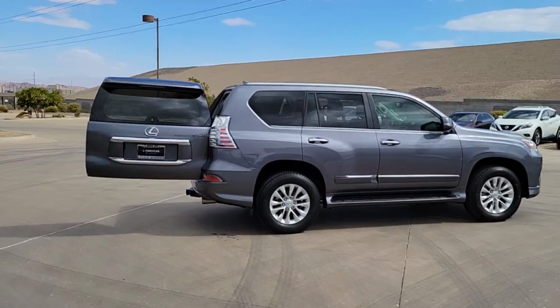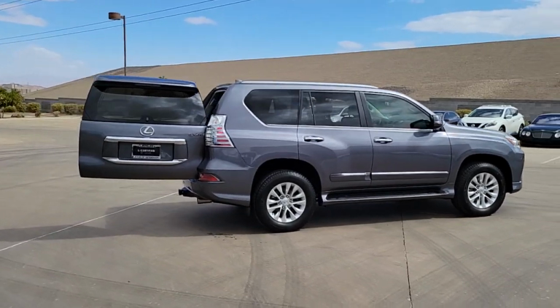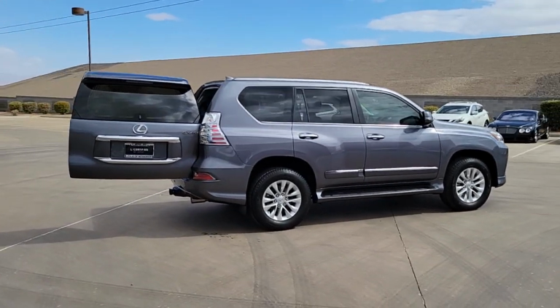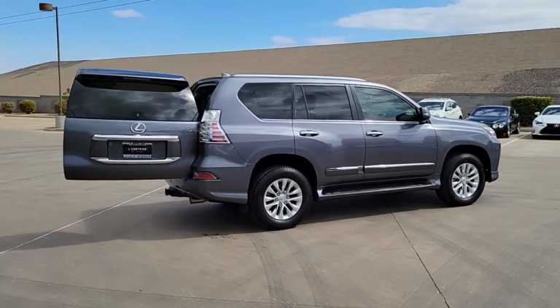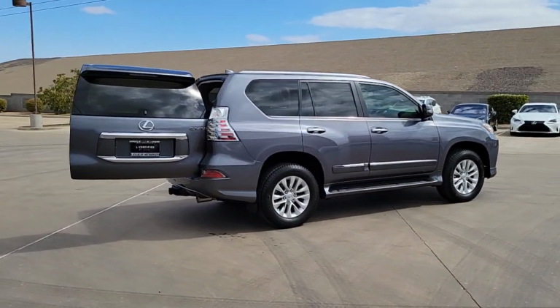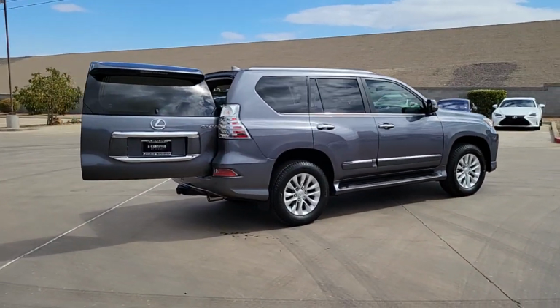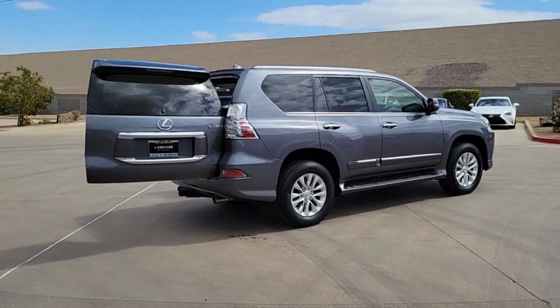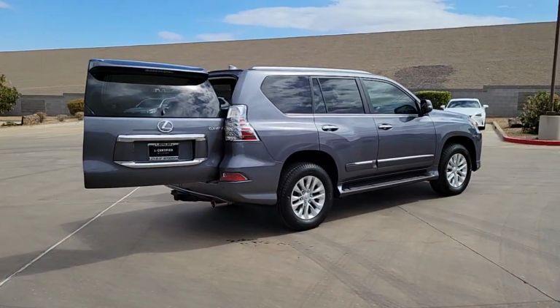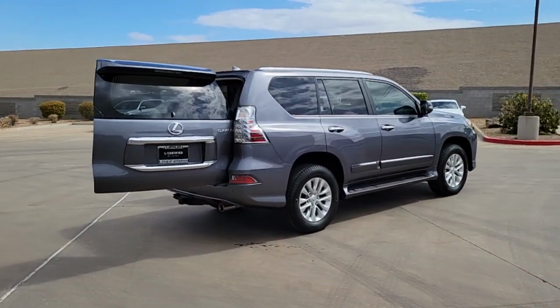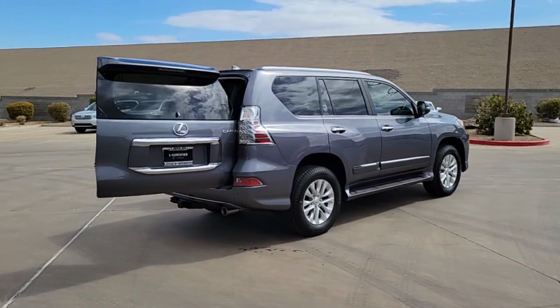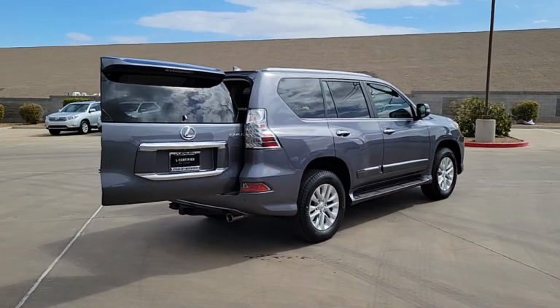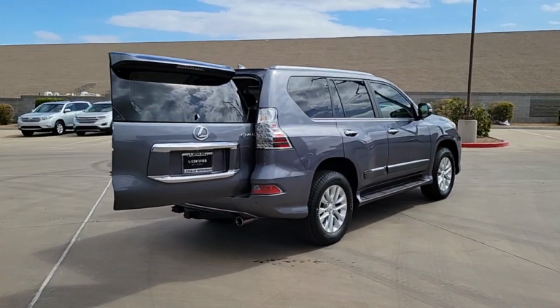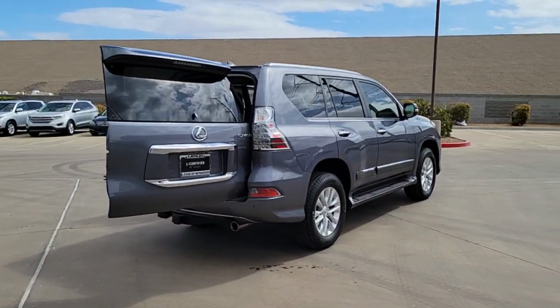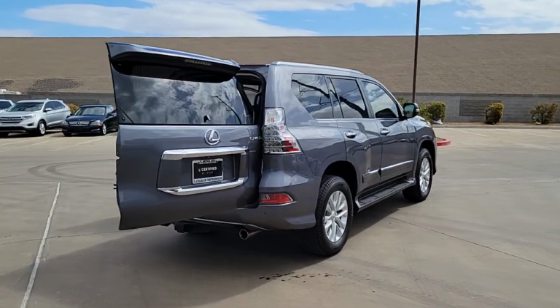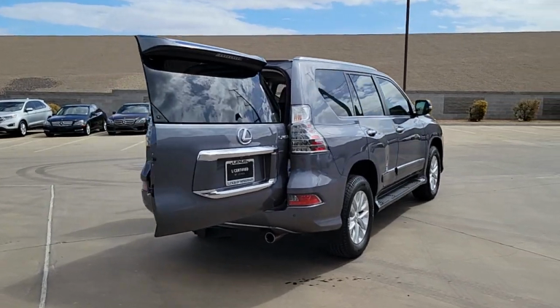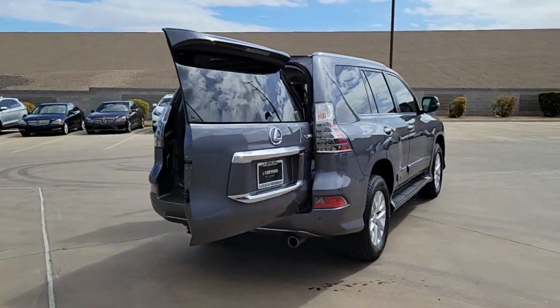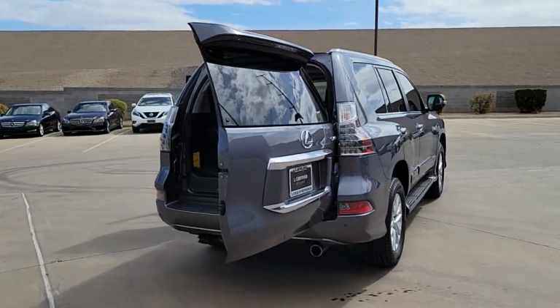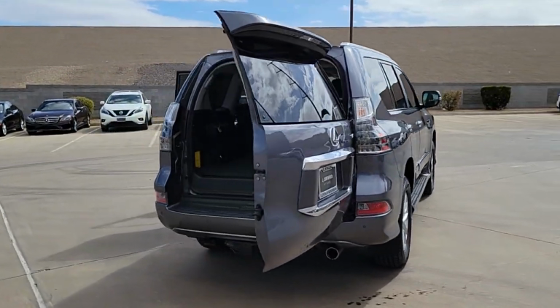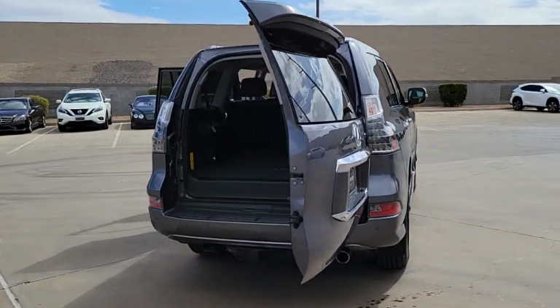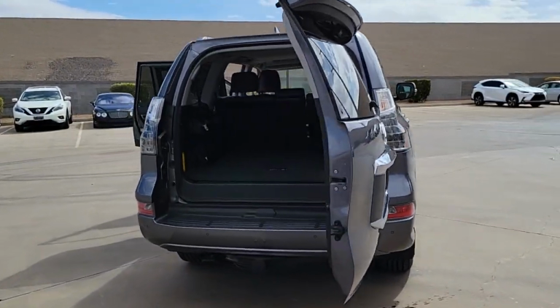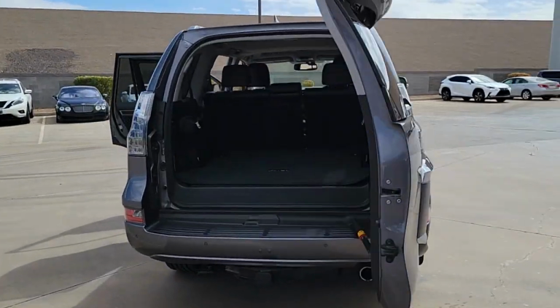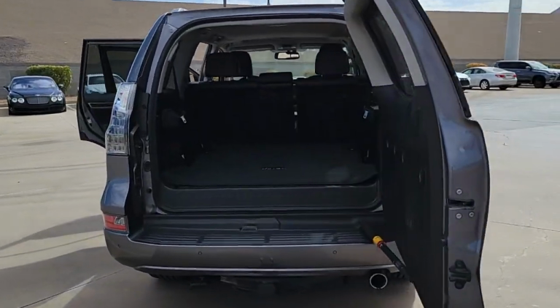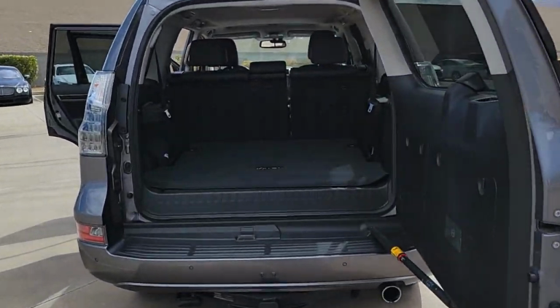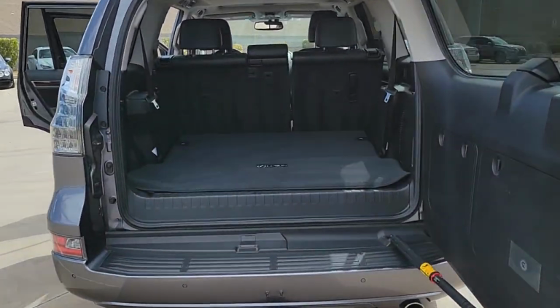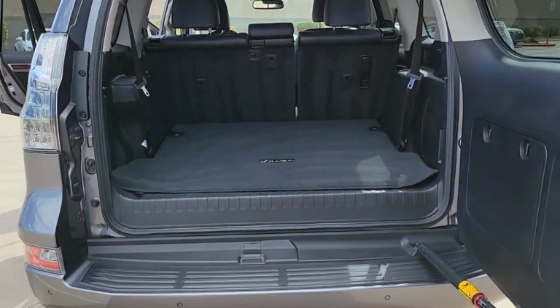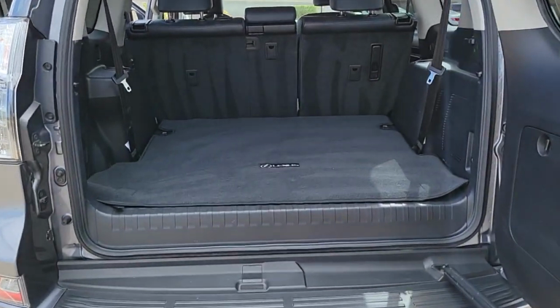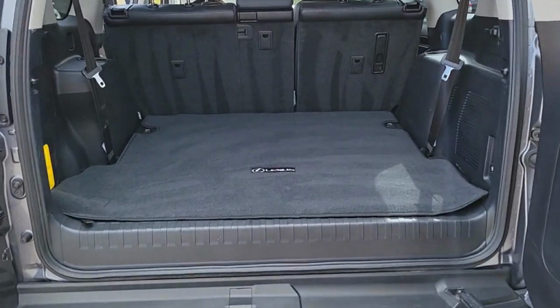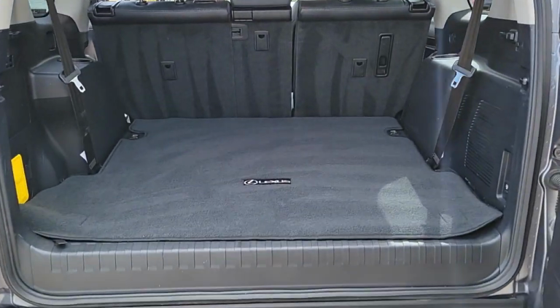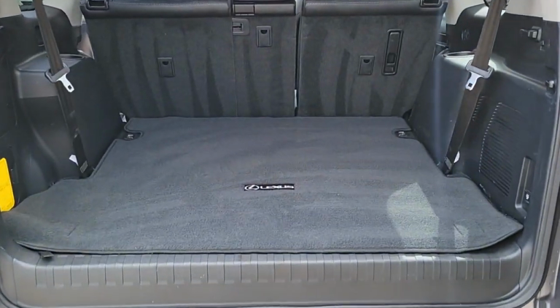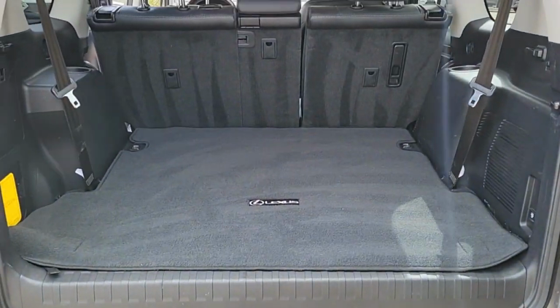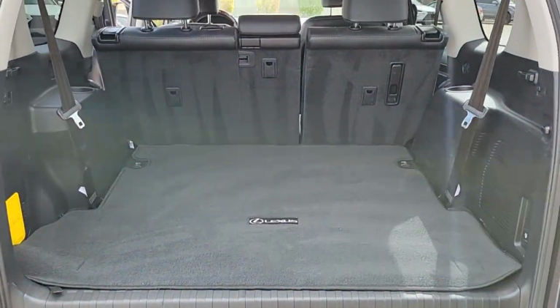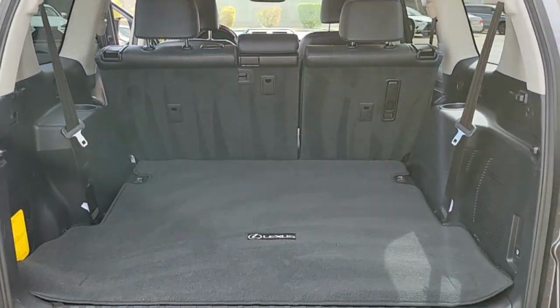This talented GX delivers an abundance of premium comfort and off-road prowess. Enjoy a host of passenger amenities and advanced safety tech while you satisfy your appetite for adventure in this rugged and refined three-row SUV.